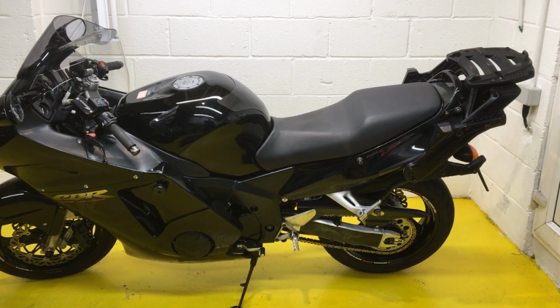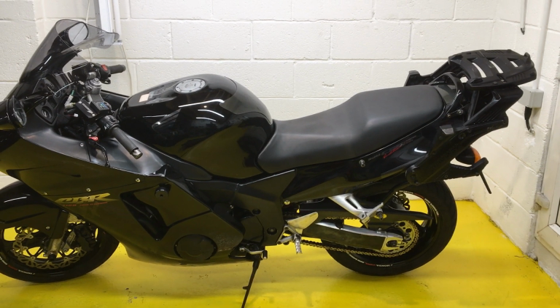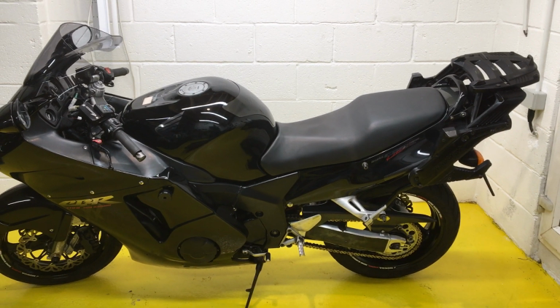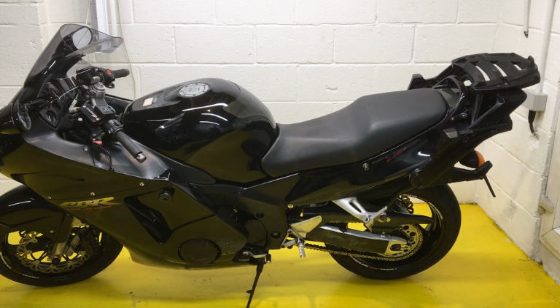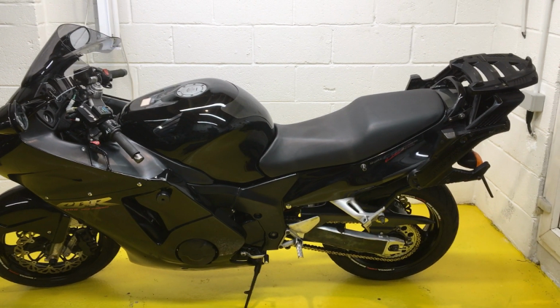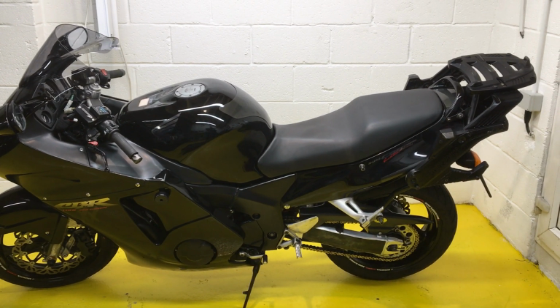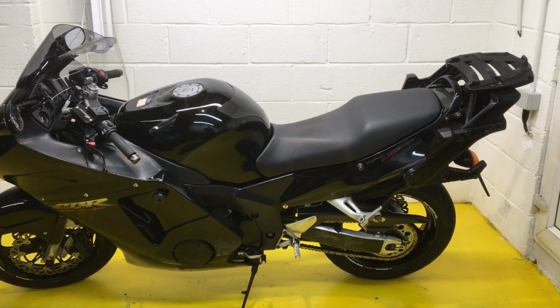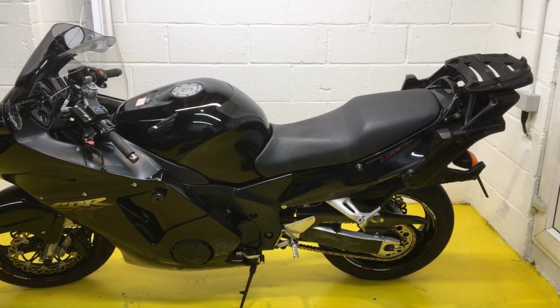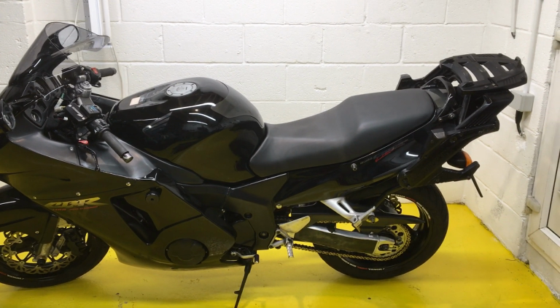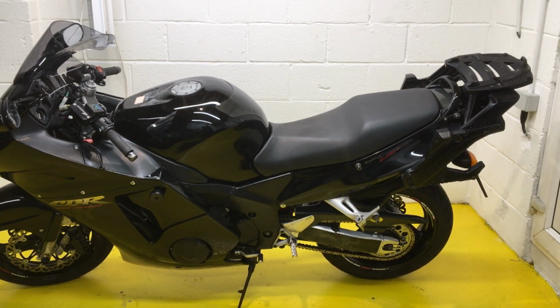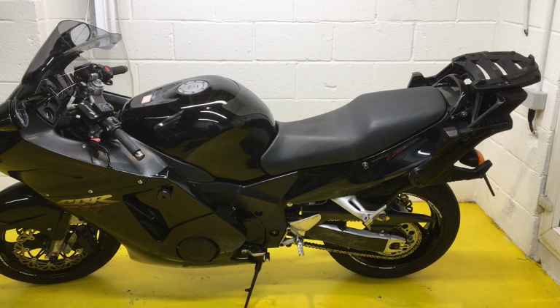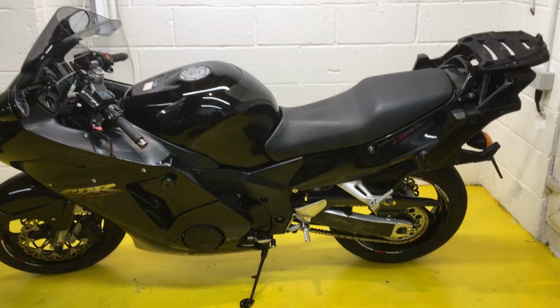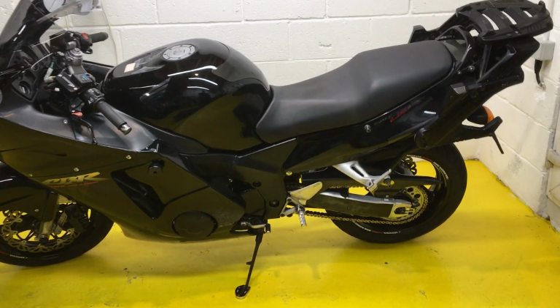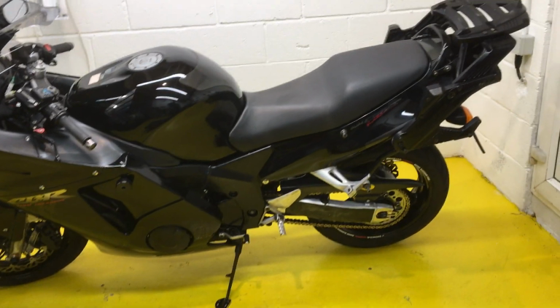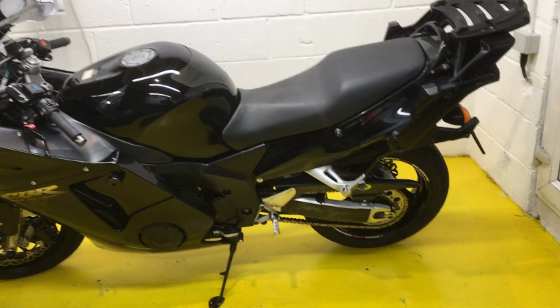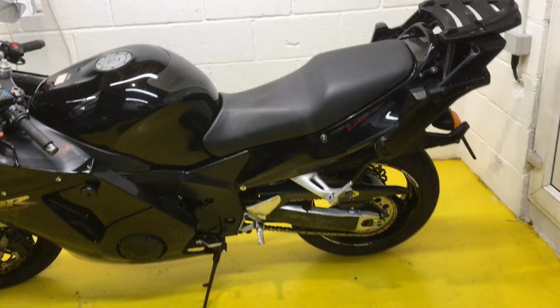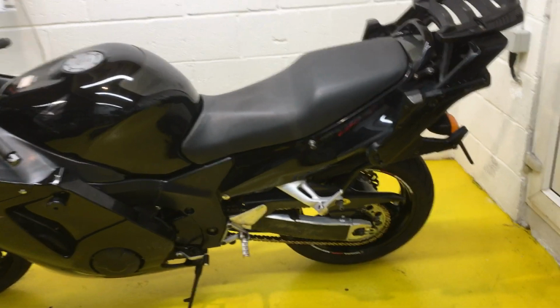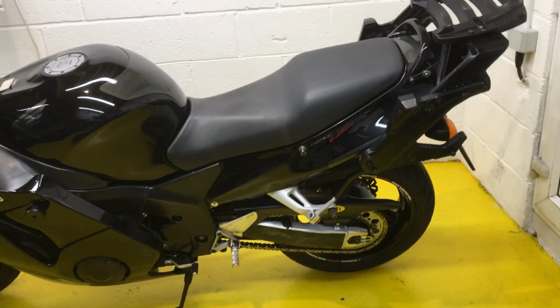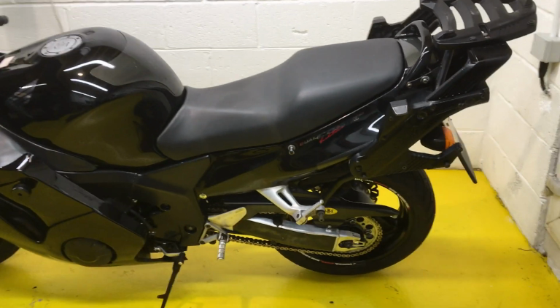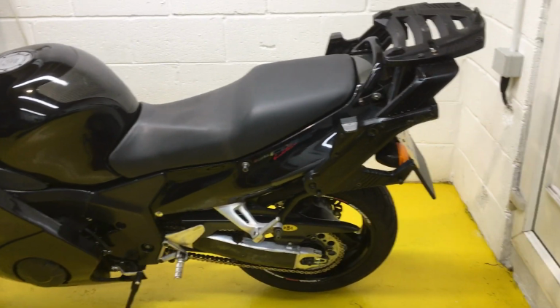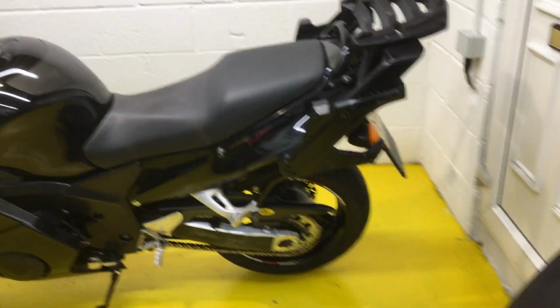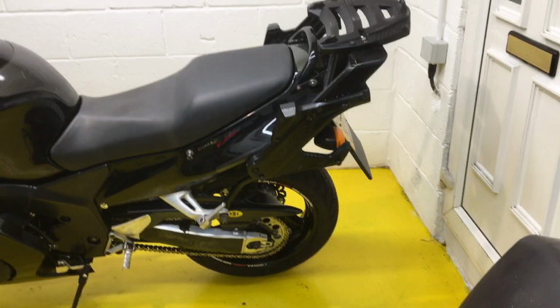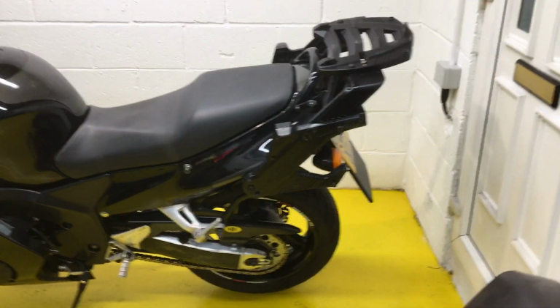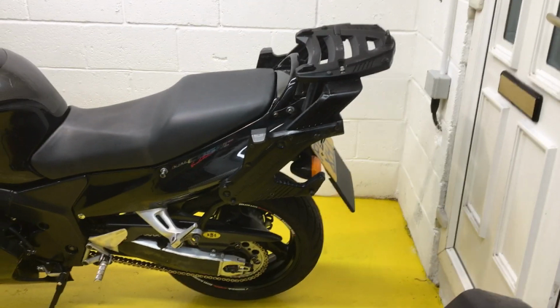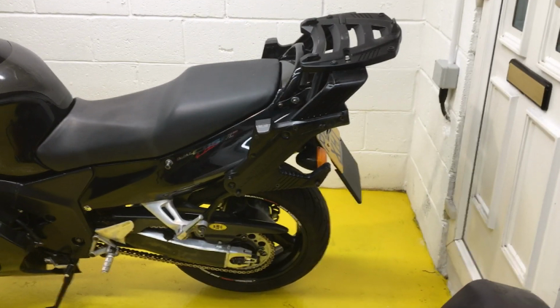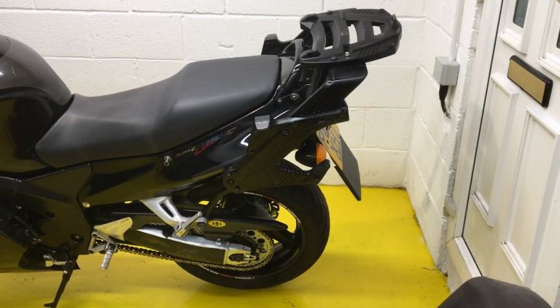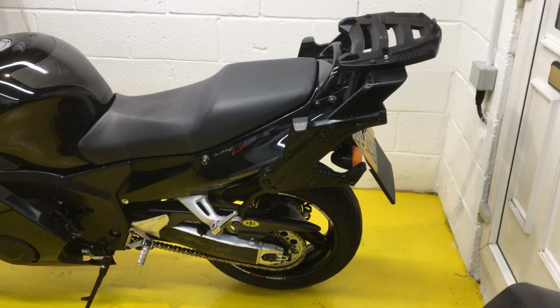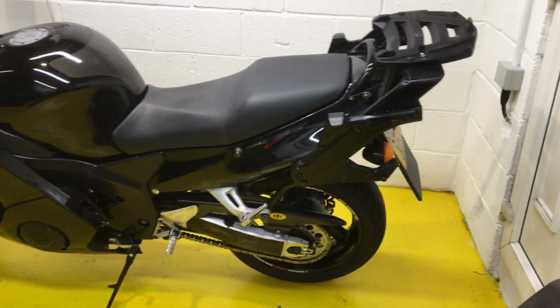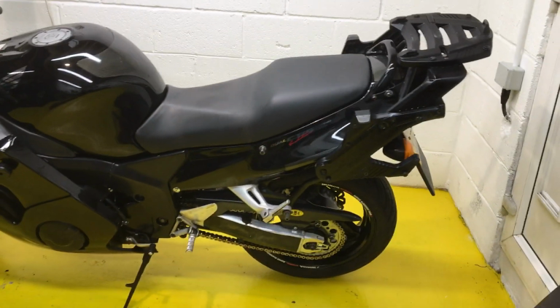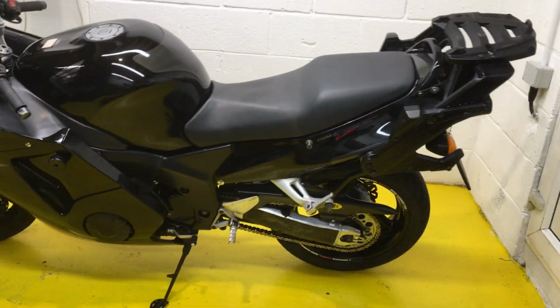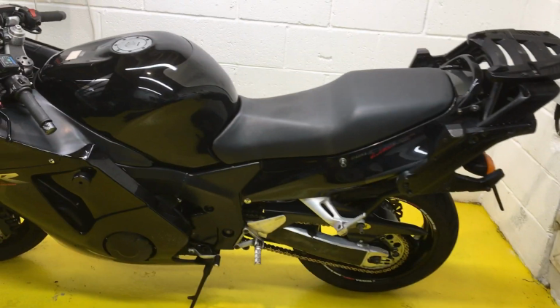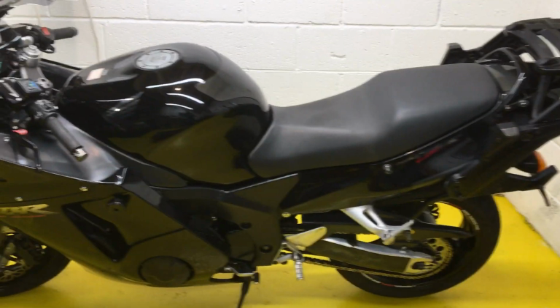Welcome to the CBR 1100 Blackbird for sale. Very nice bike, got some miles on it and it's showing a bit of weathering underneath, but generally it's in good order and these bikes will go on for a lot more miles.